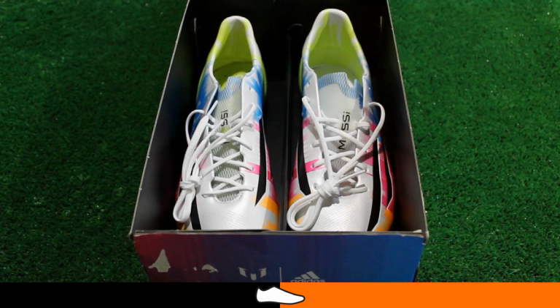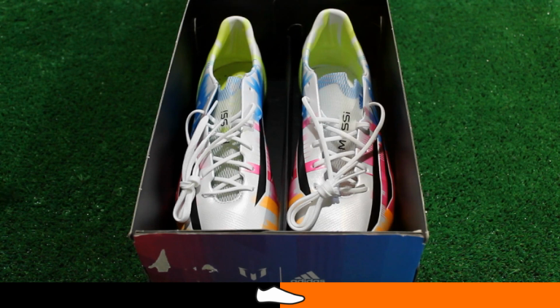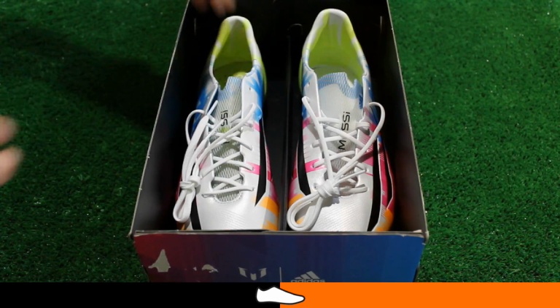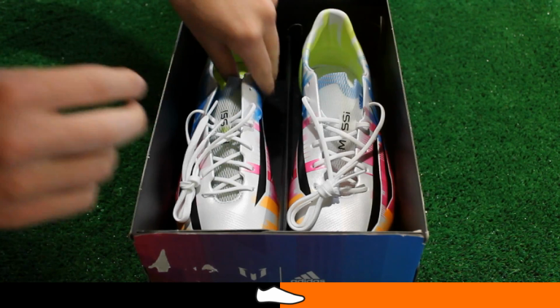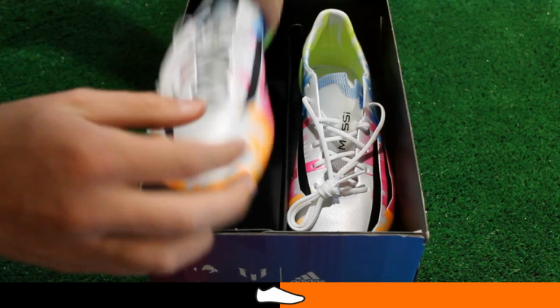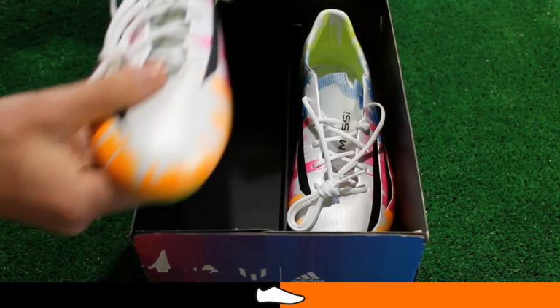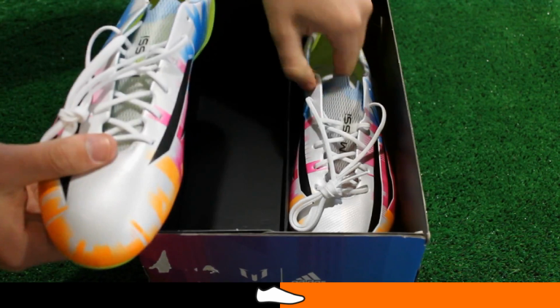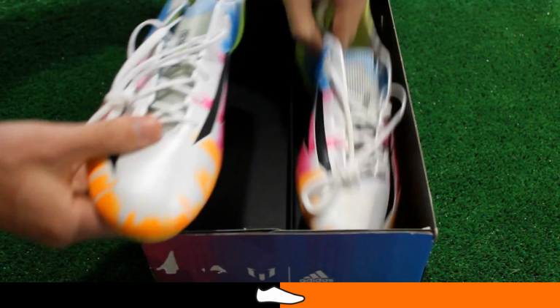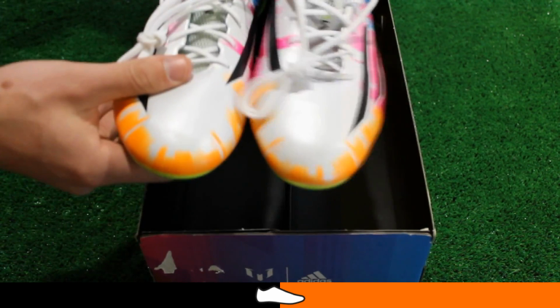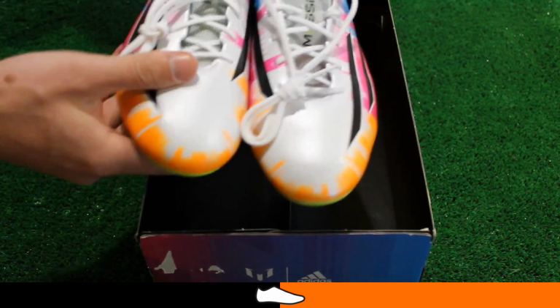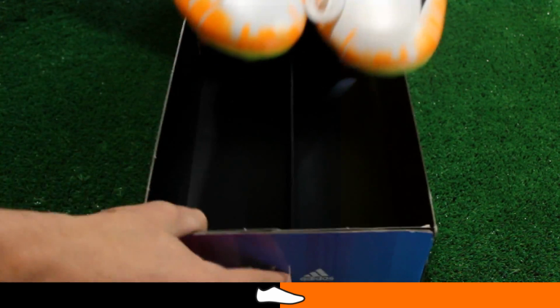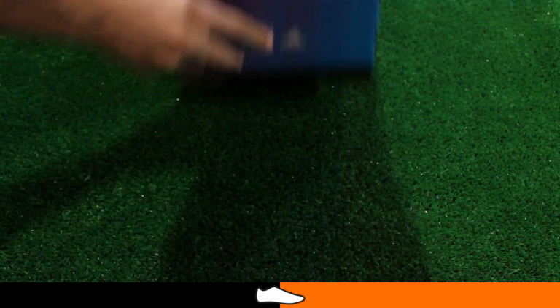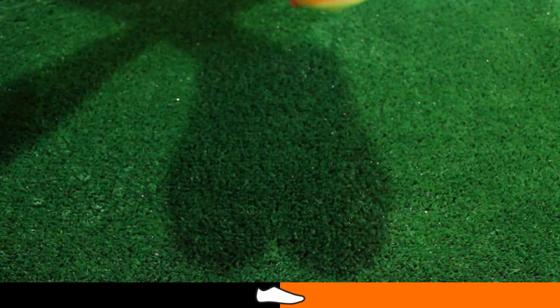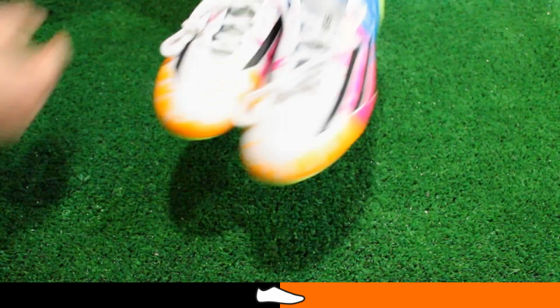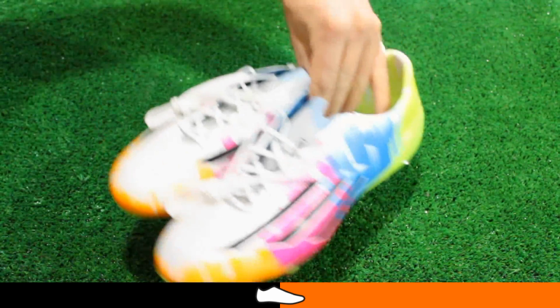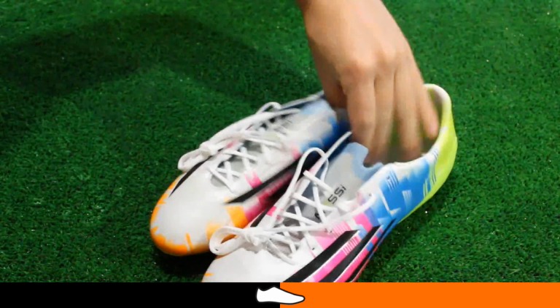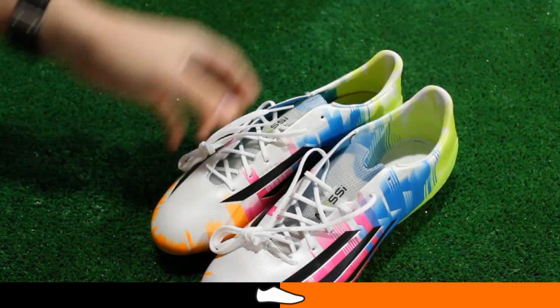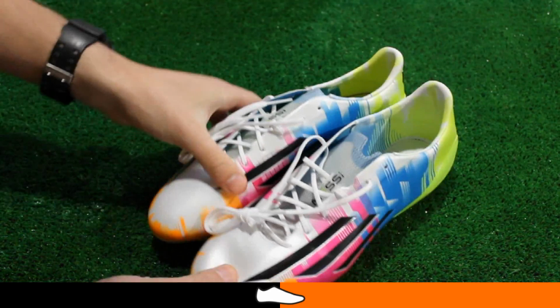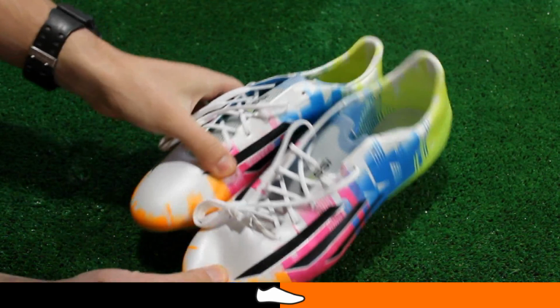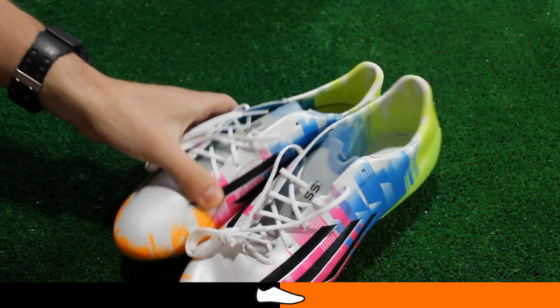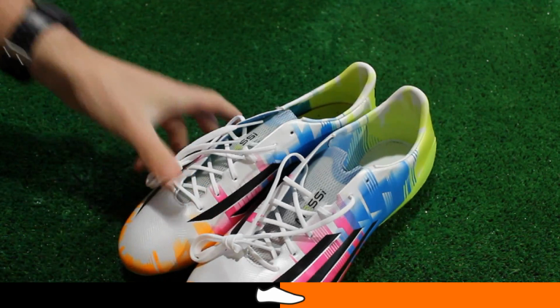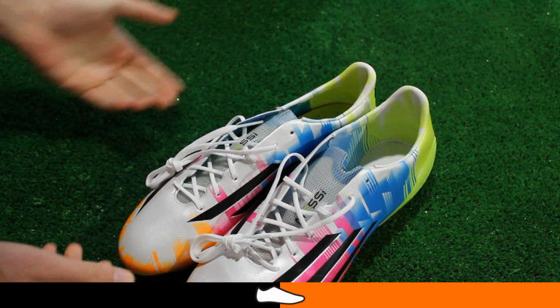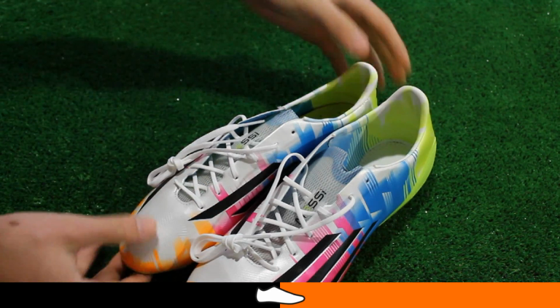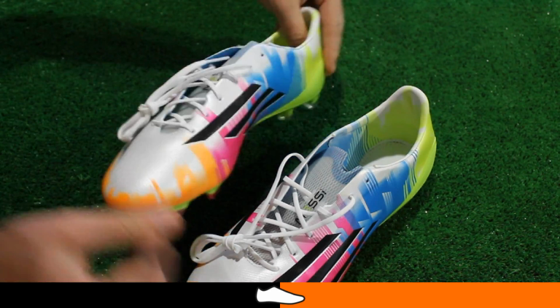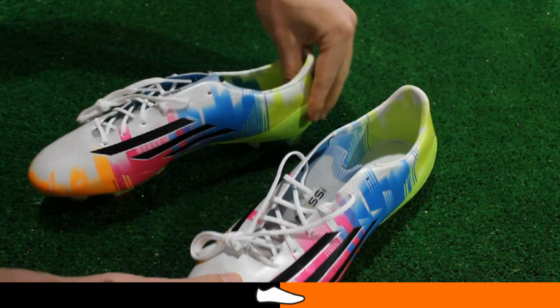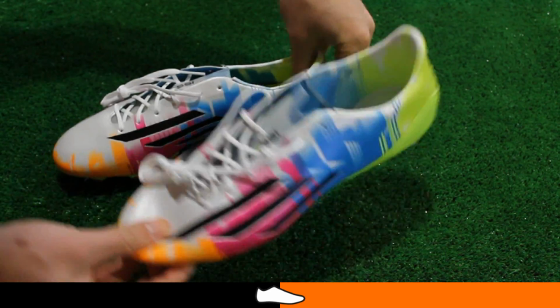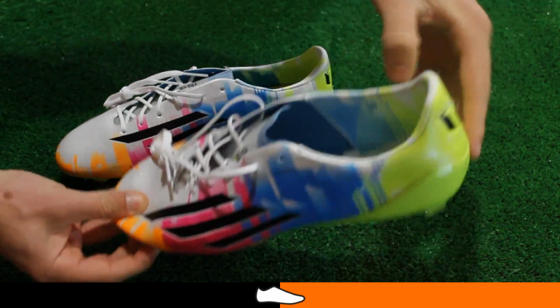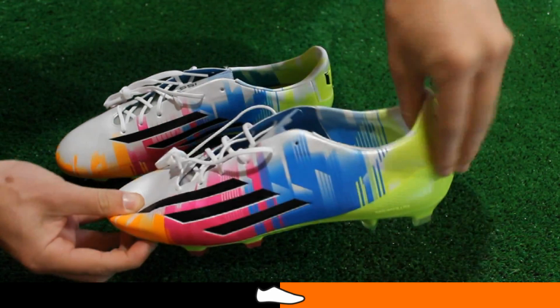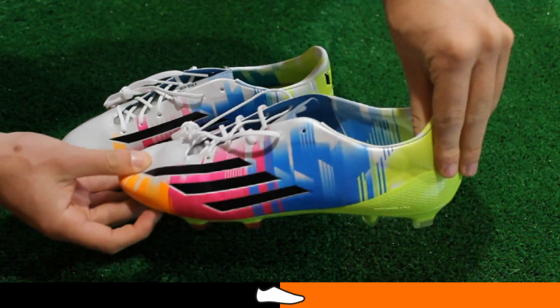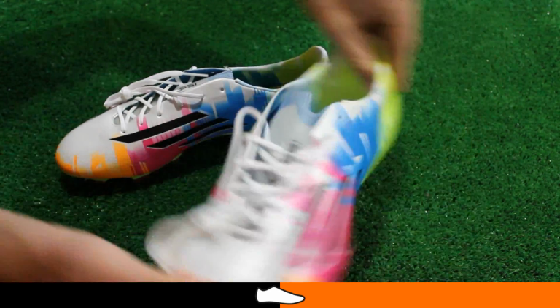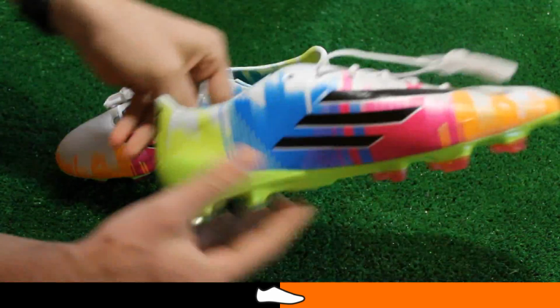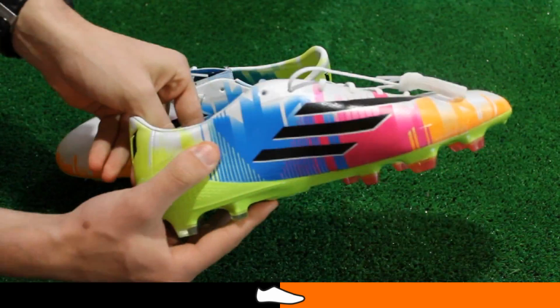Today we're unboxing the Messi edition of the F50 Adesero 4. The colorway is officially dubbed white black solar slime and features several vibrant colors which are inspired by Samba and the World Cup in Brazil.